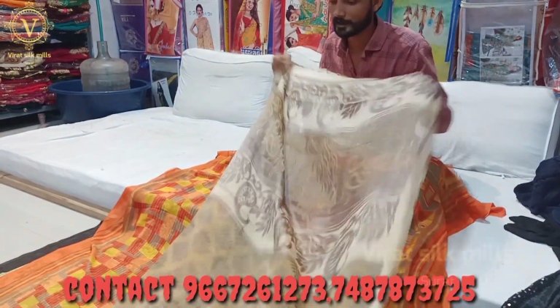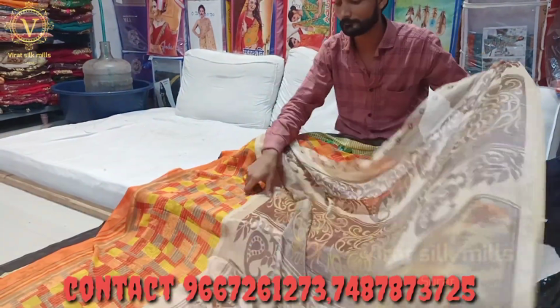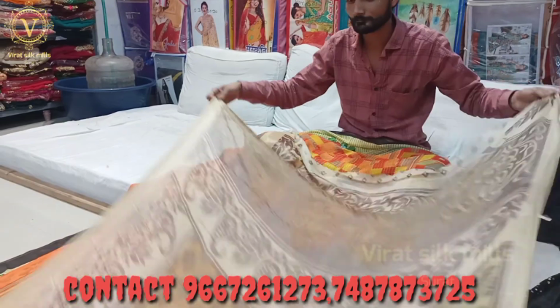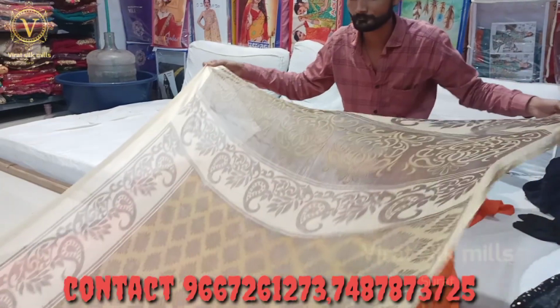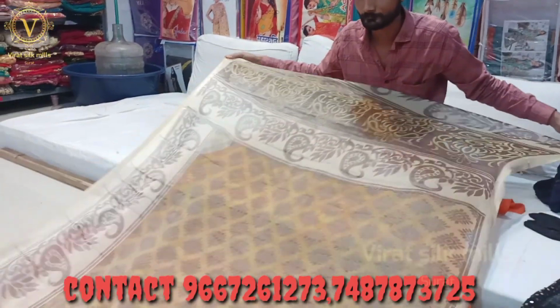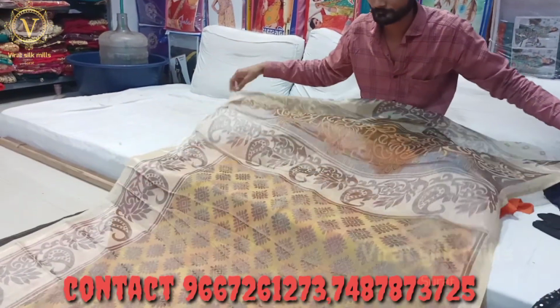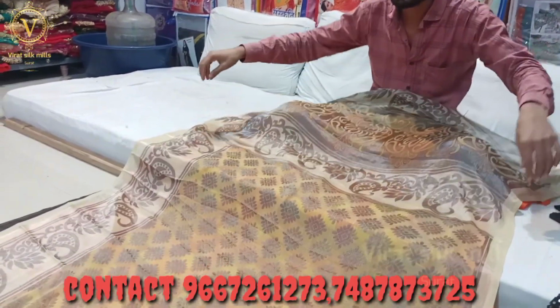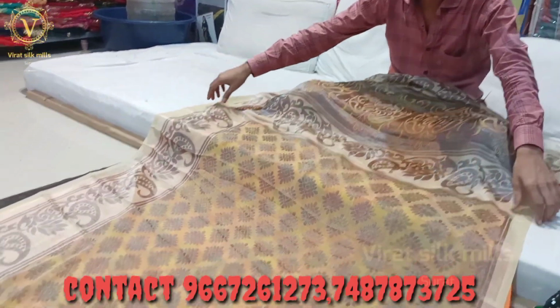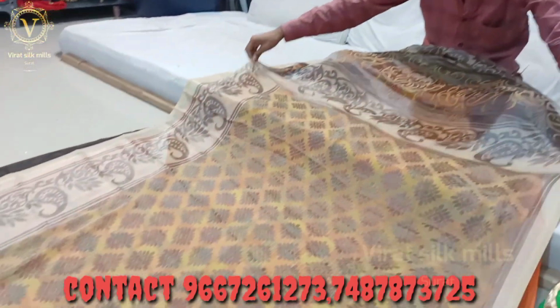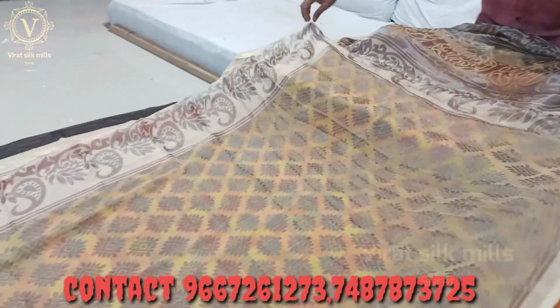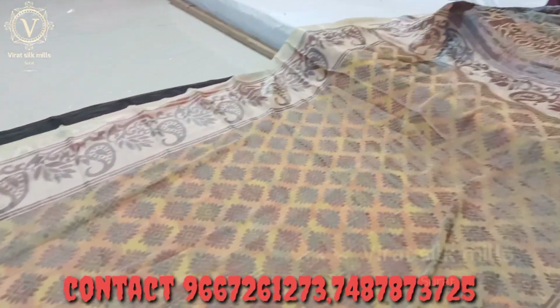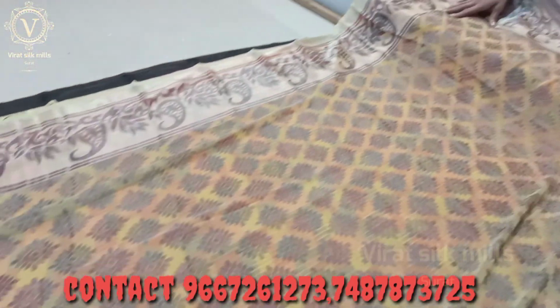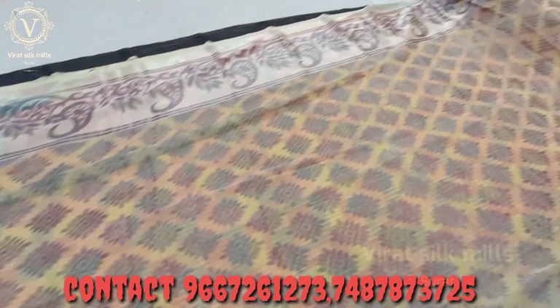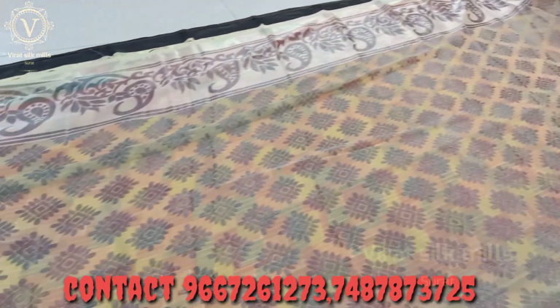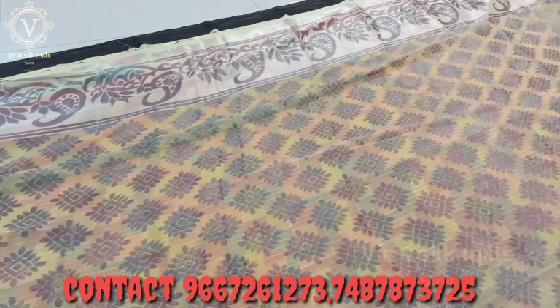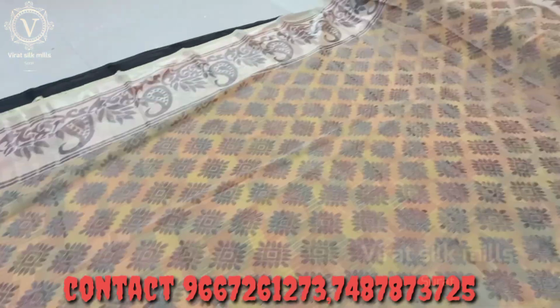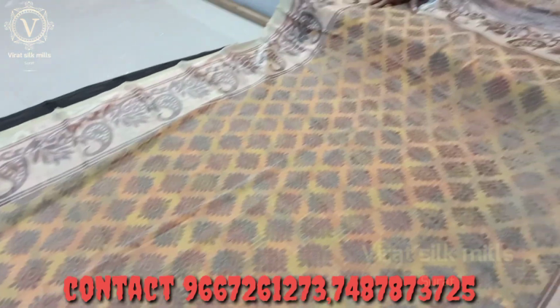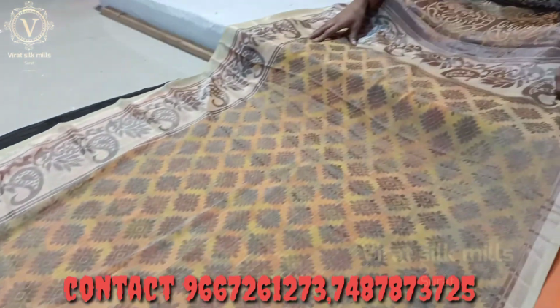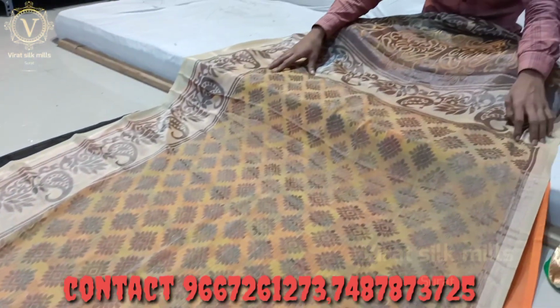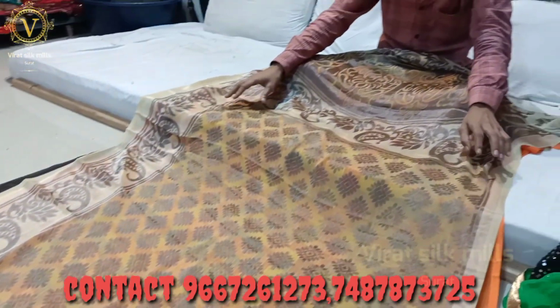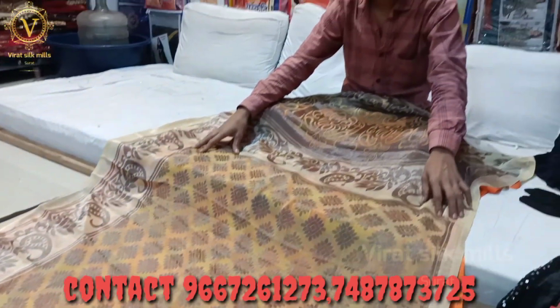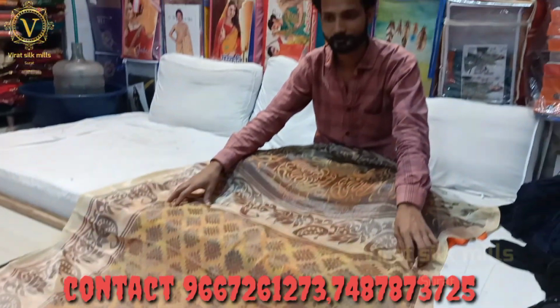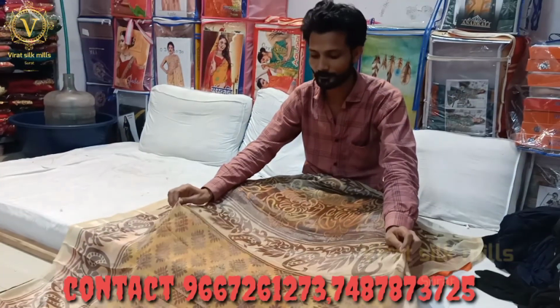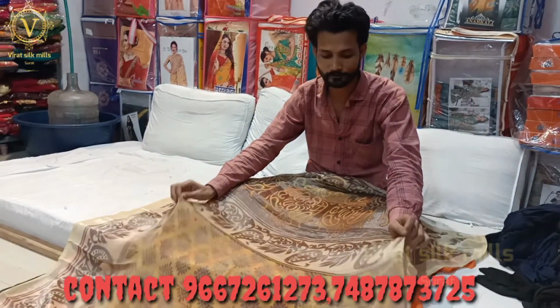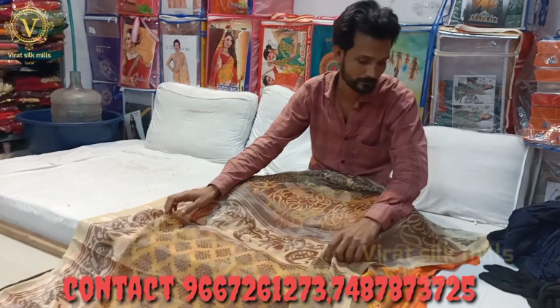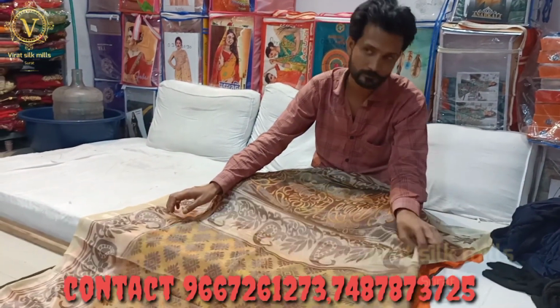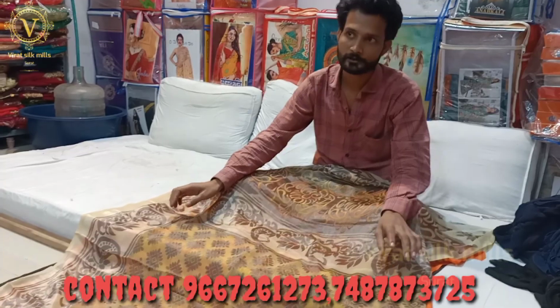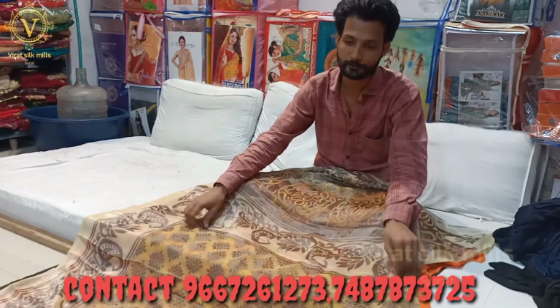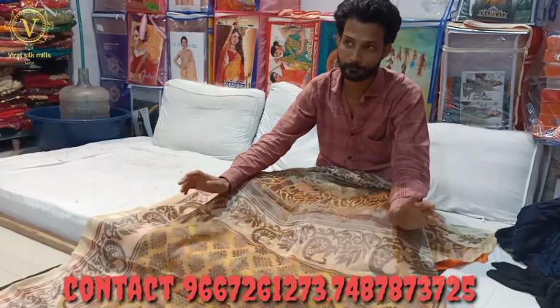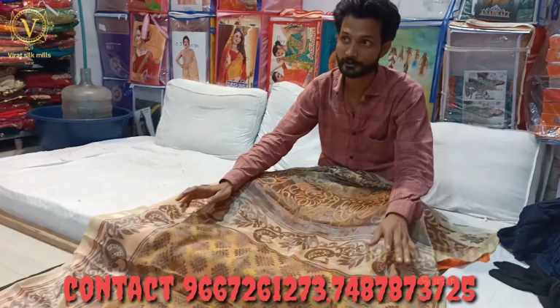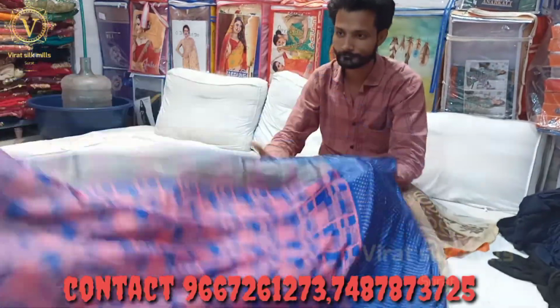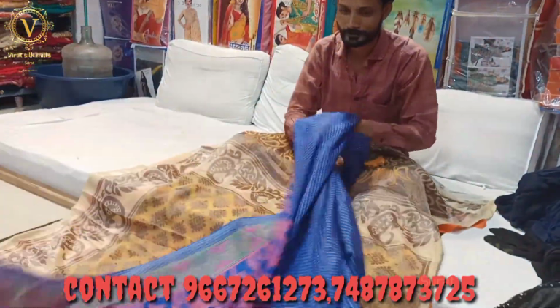At 95 — look, the blouse will come. Only 95. Look at your design, there will be a good design. Very many varieties — I will tell you a sample of this.